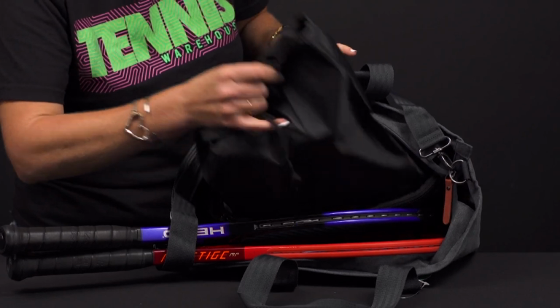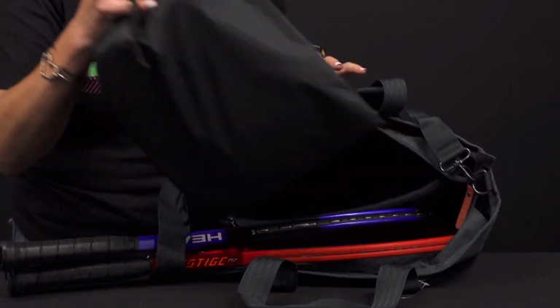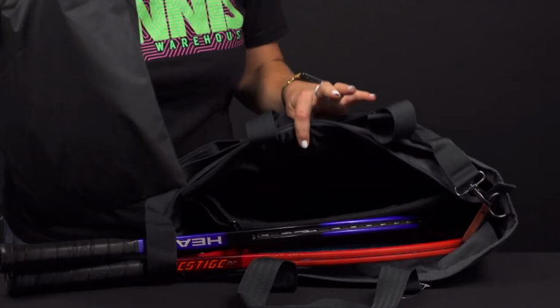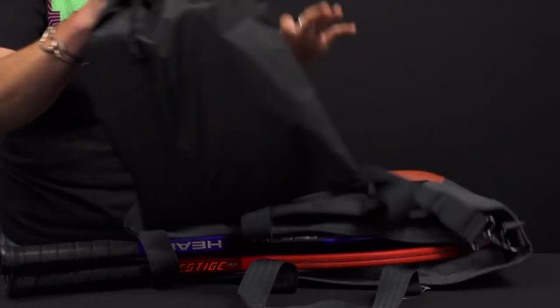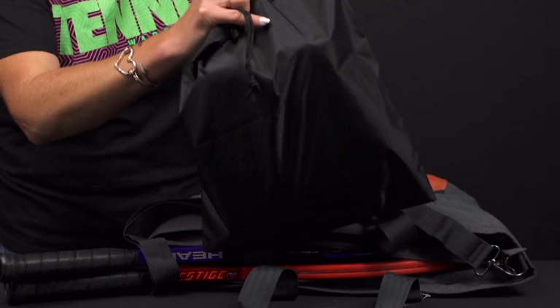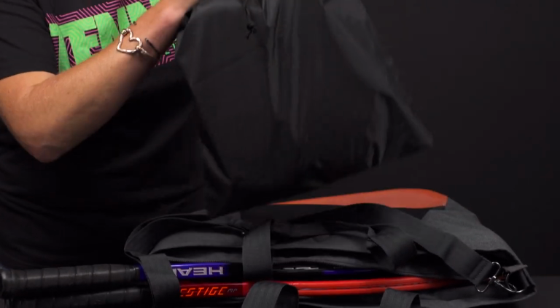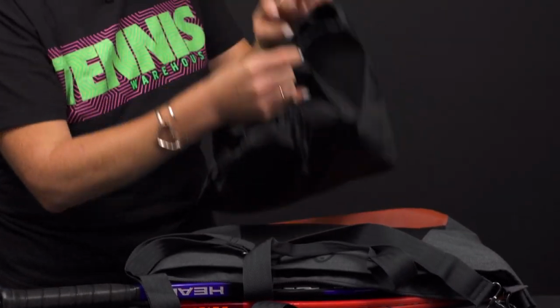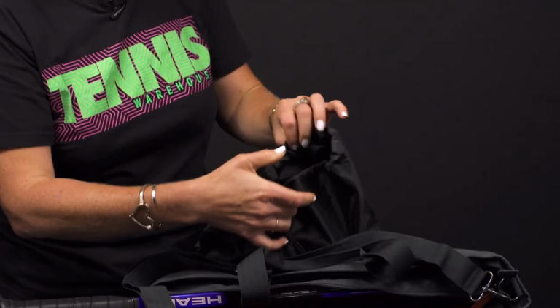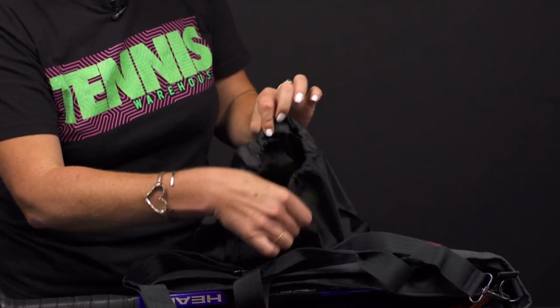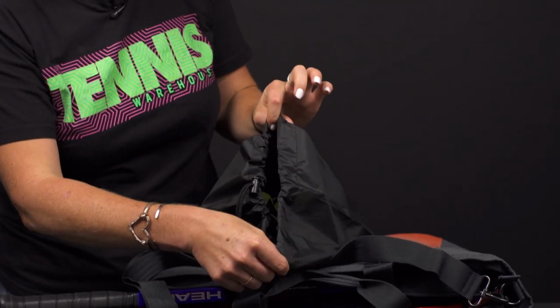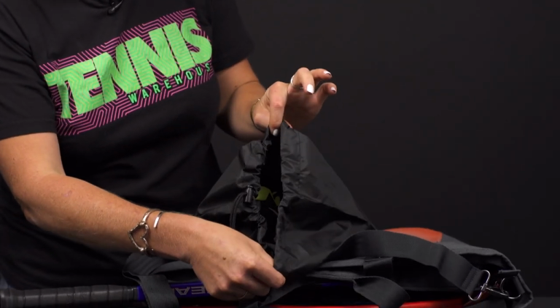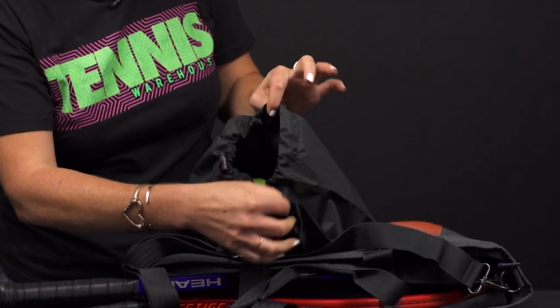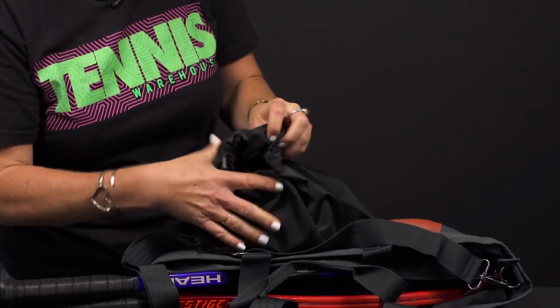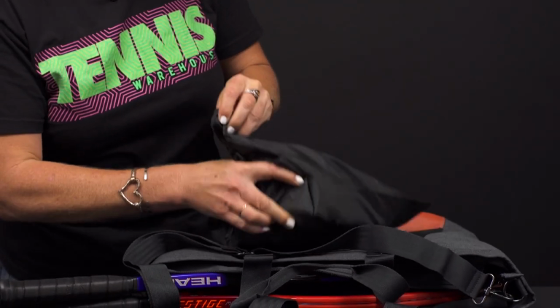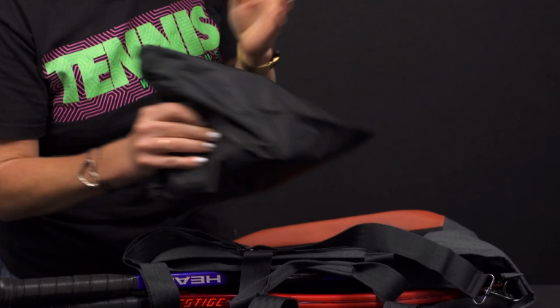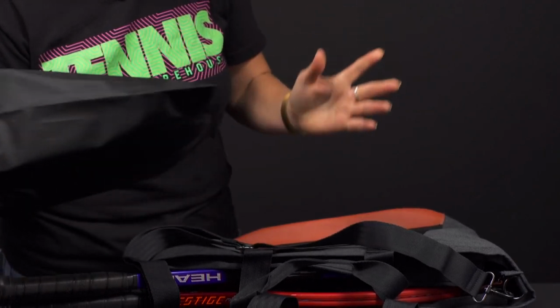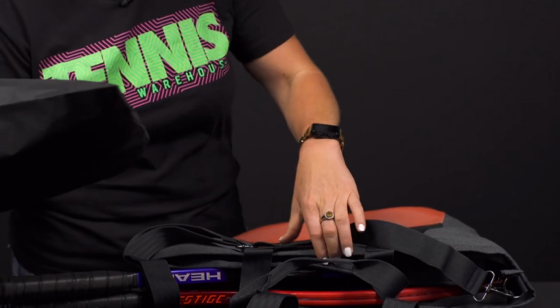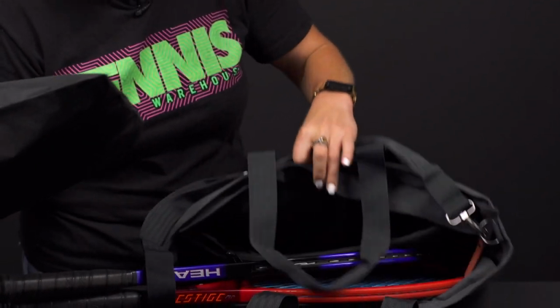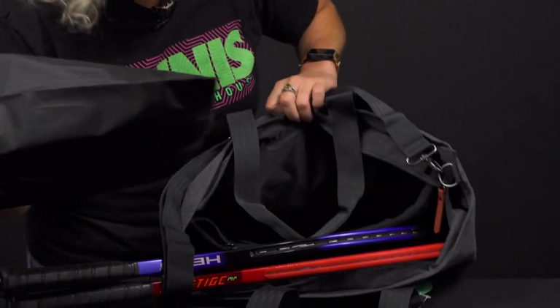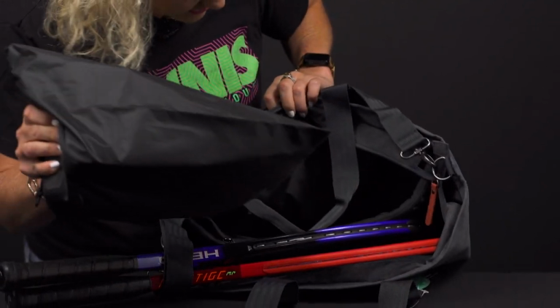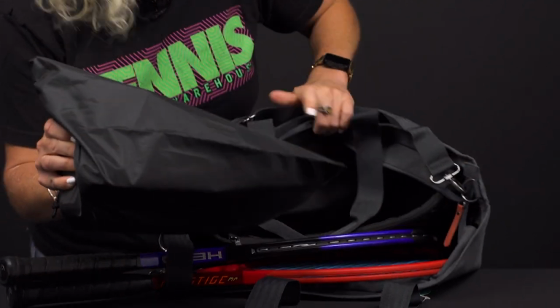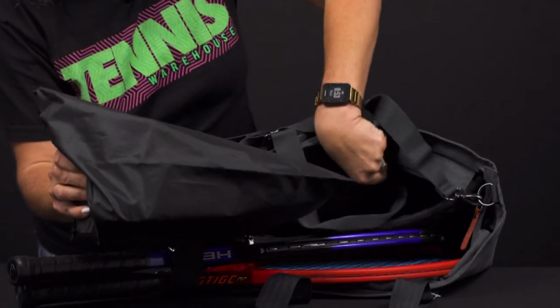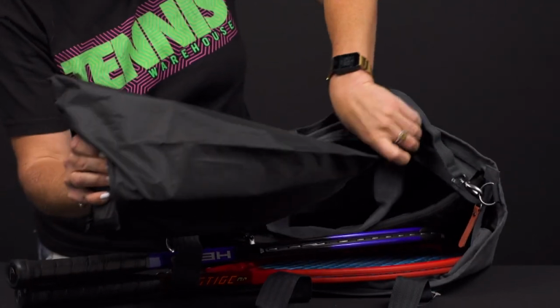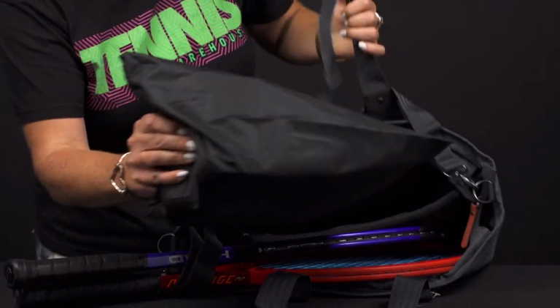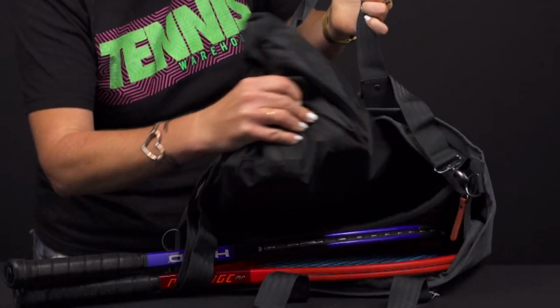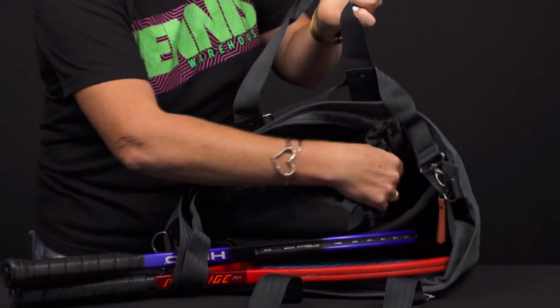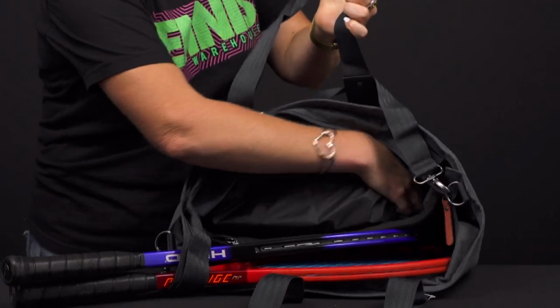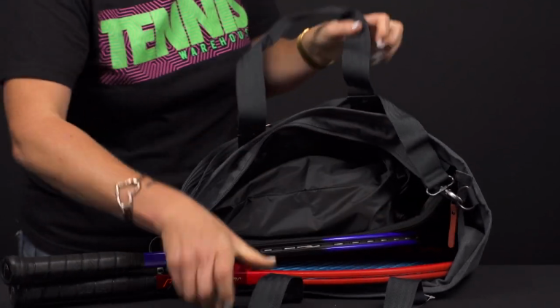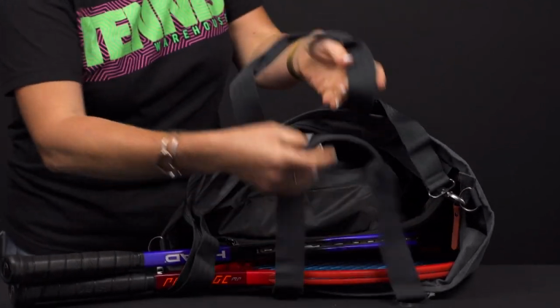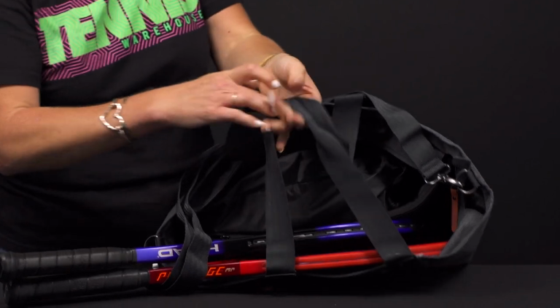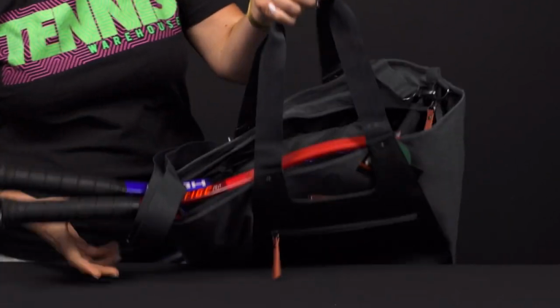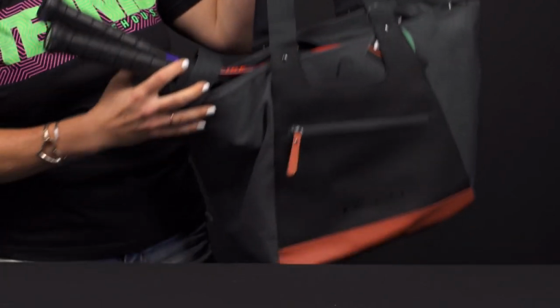There's another compartment on this side. The bag does come with a shoe sack, so you can simply throw your shoes in there — you can also use it for your dirty gear, and it fits nicely right in there.